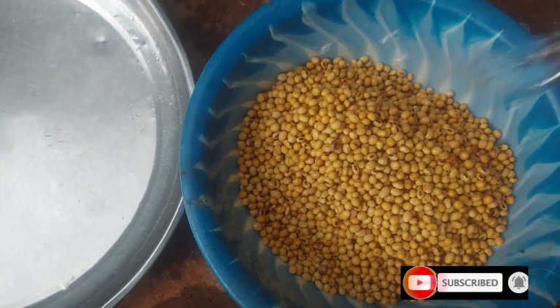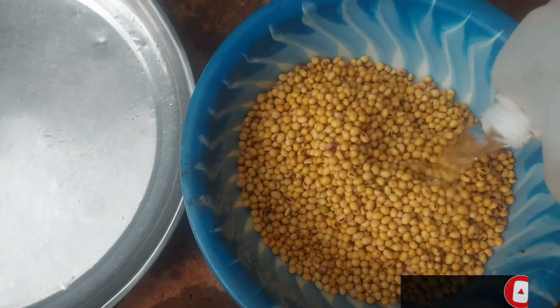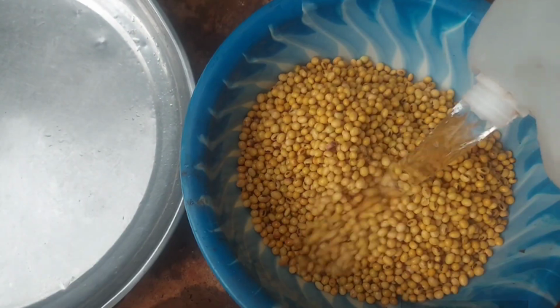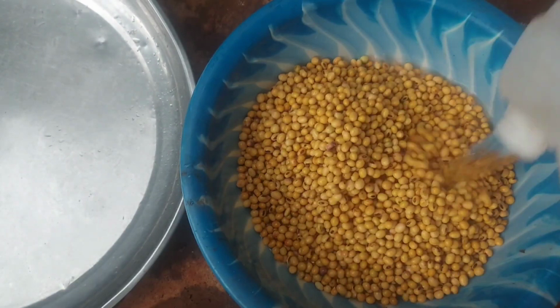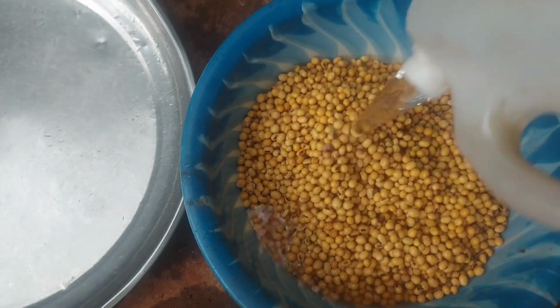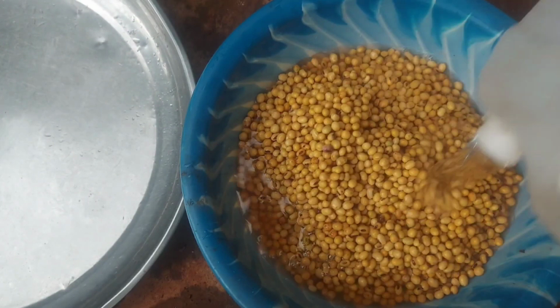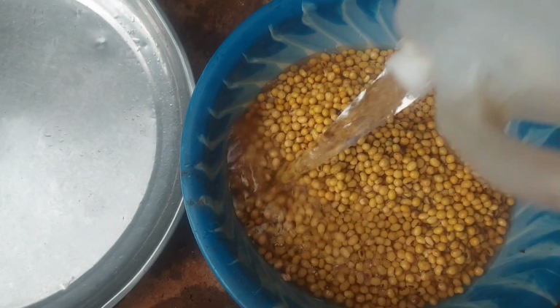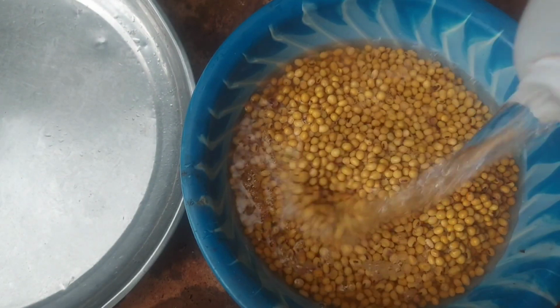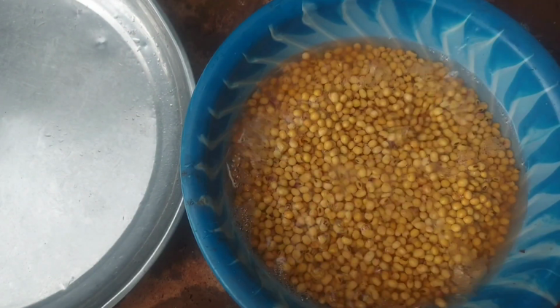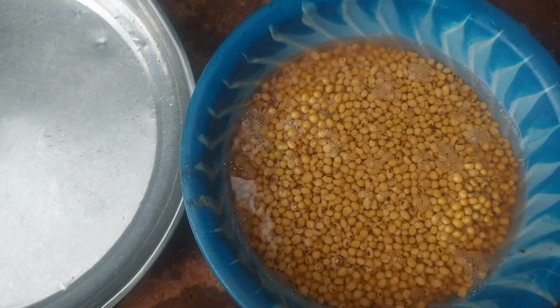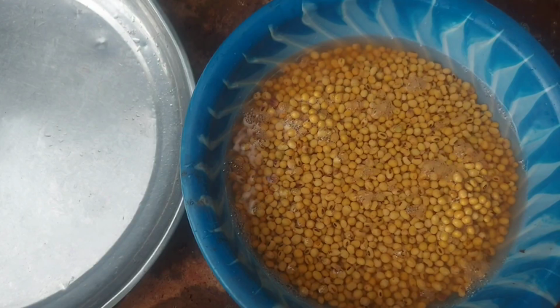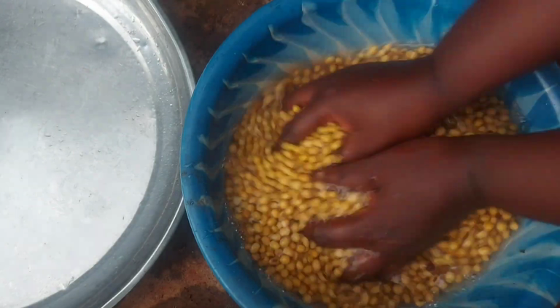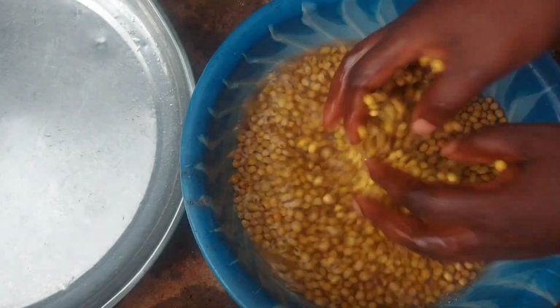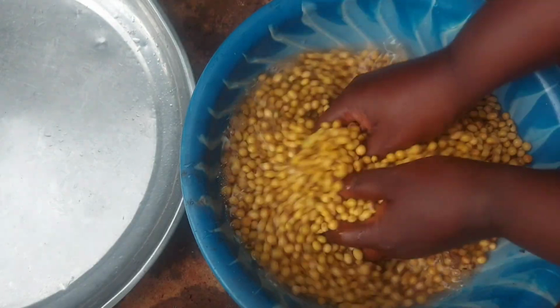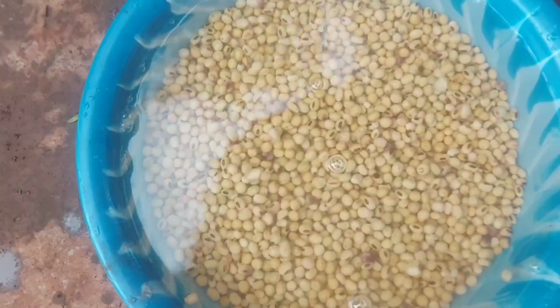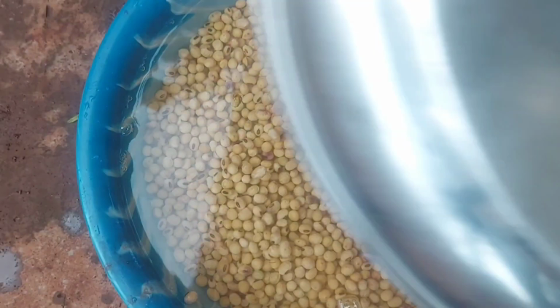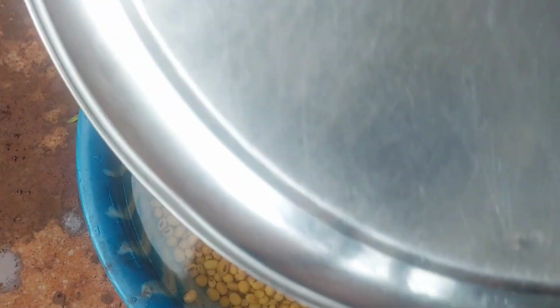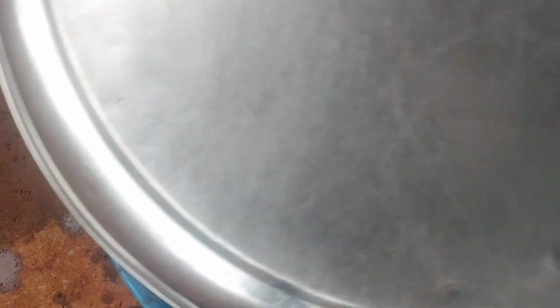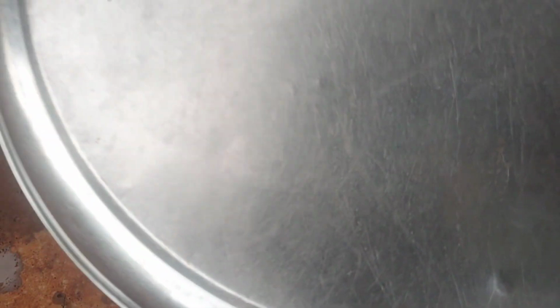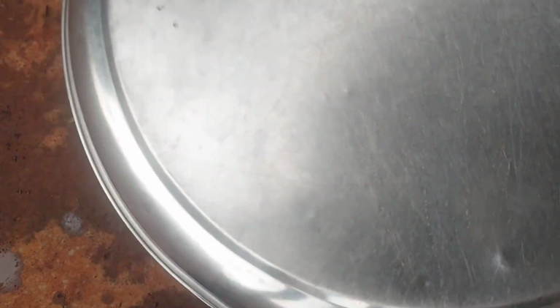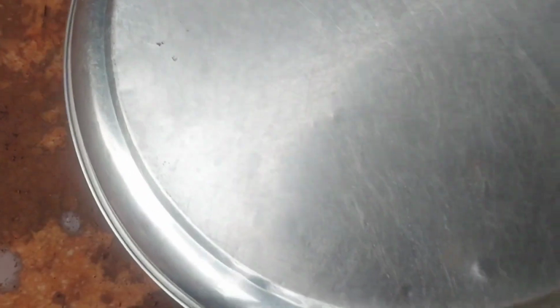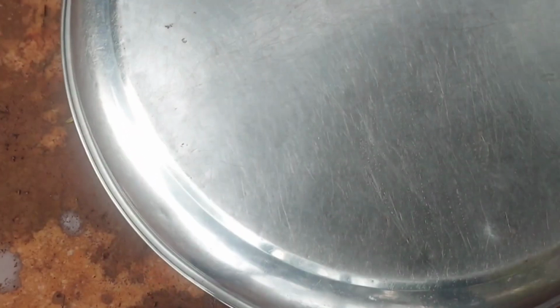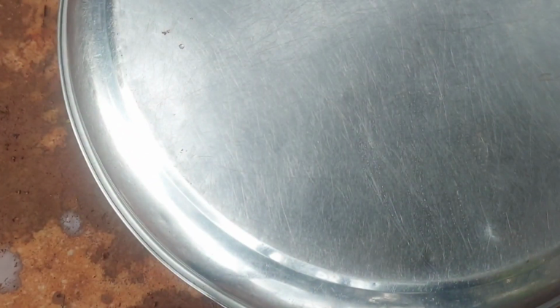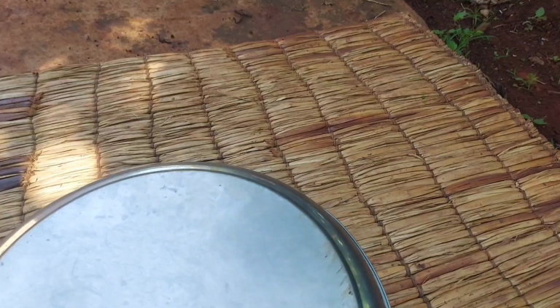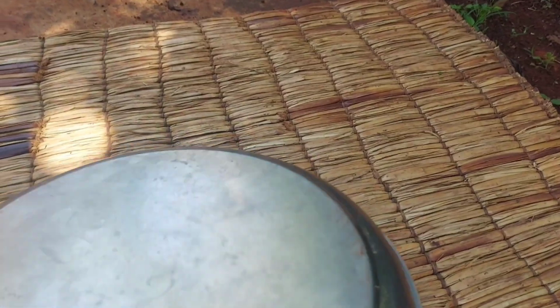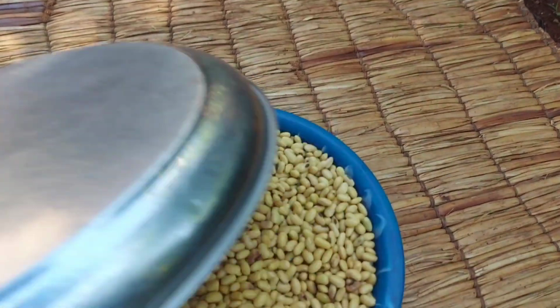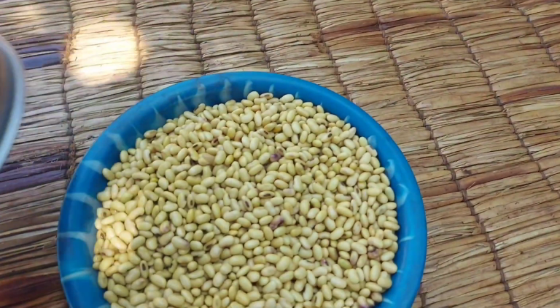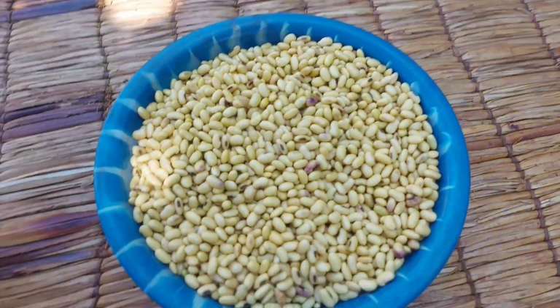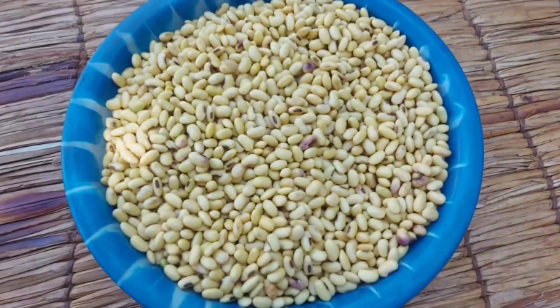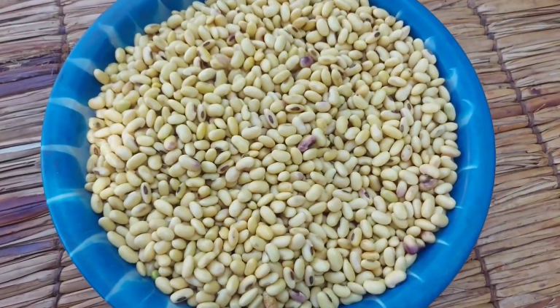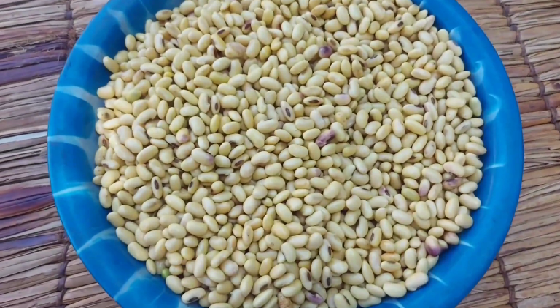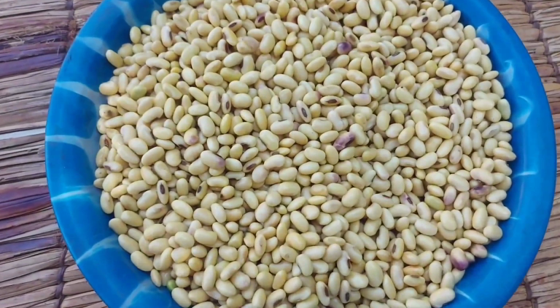I'll start by washing the soybeans. Right here I'll be using three cups of soybeans. I'll wash them and then soak them in clean water for at least 12 hours before using them. This is how they look like the following morning.